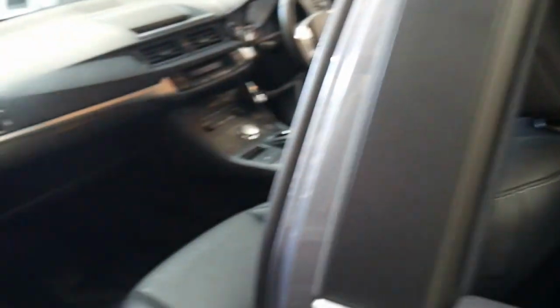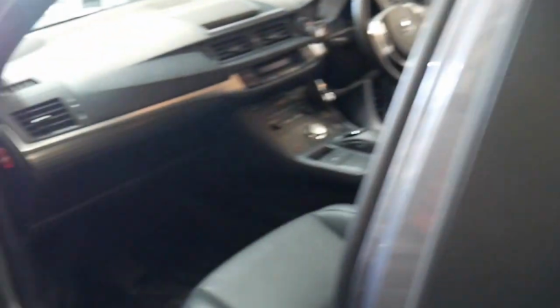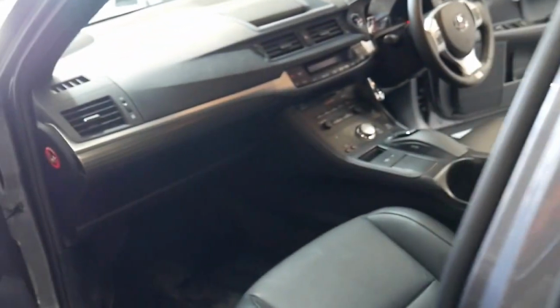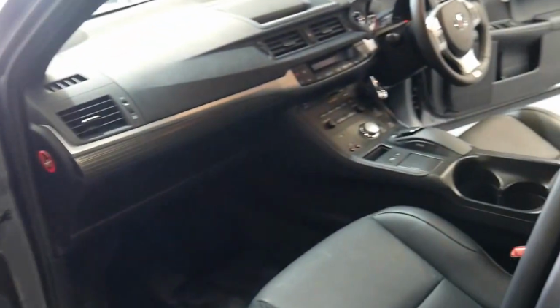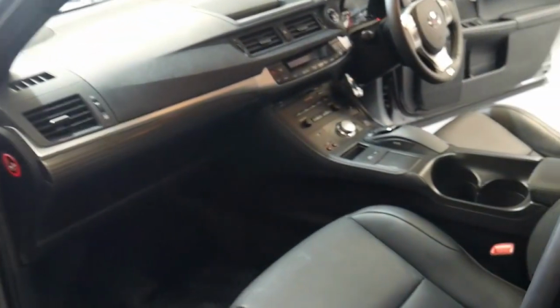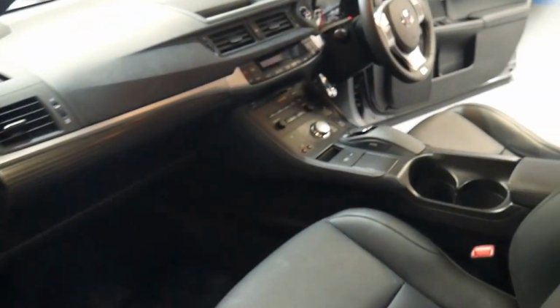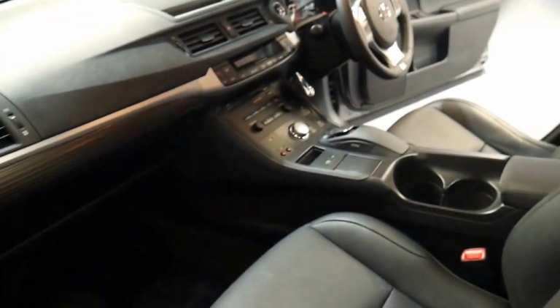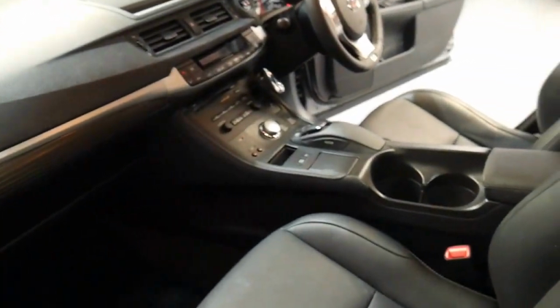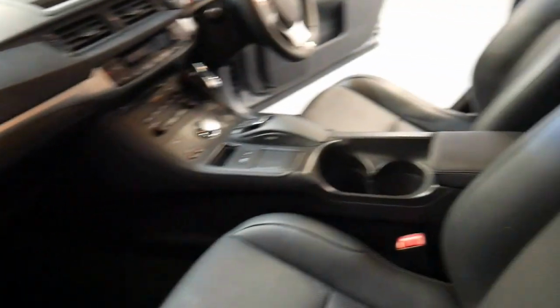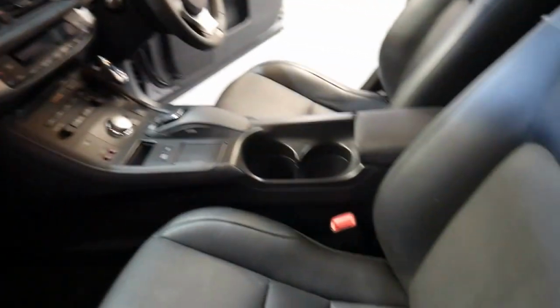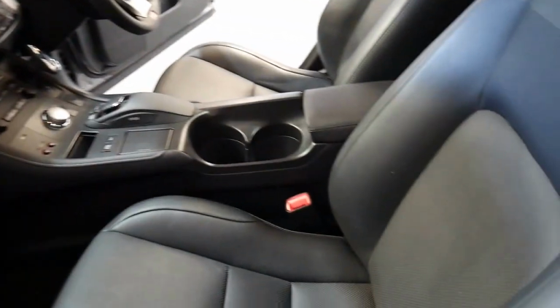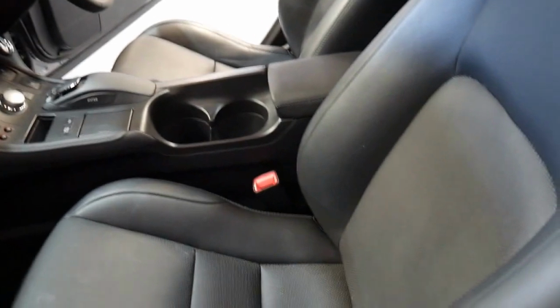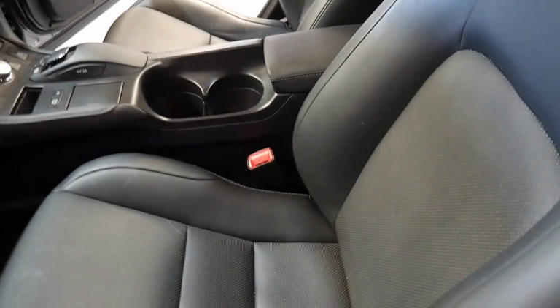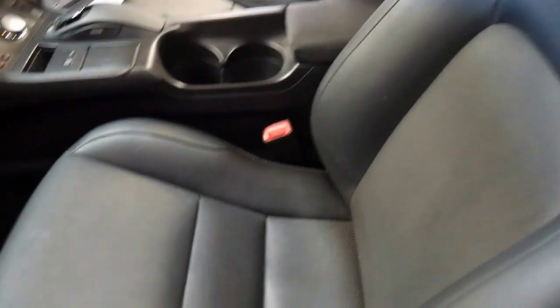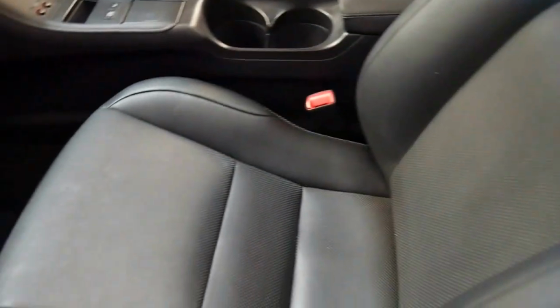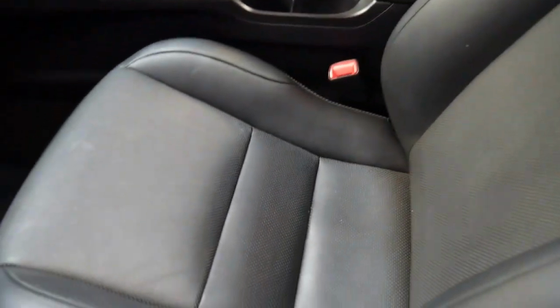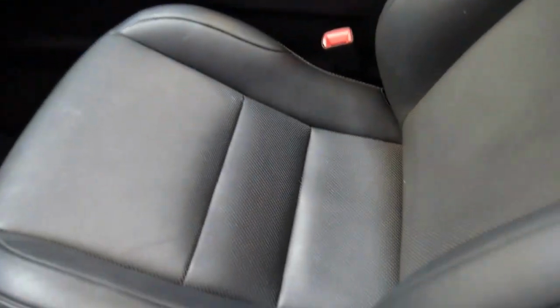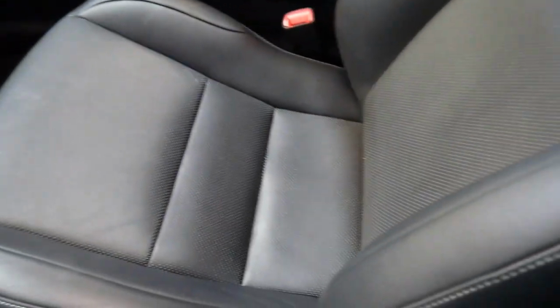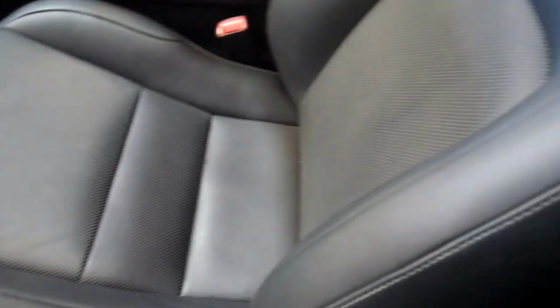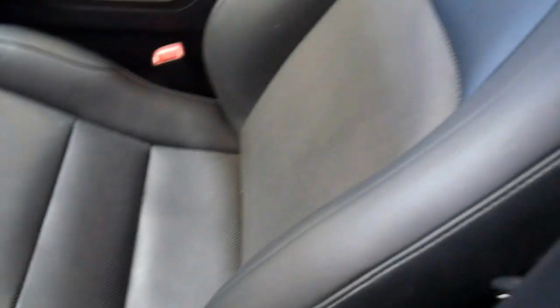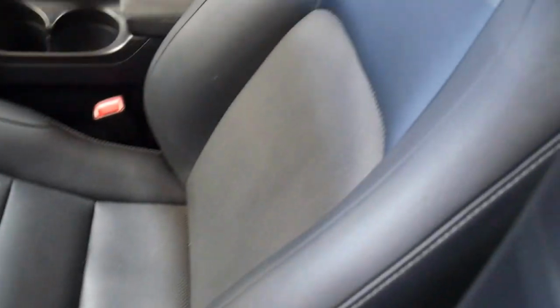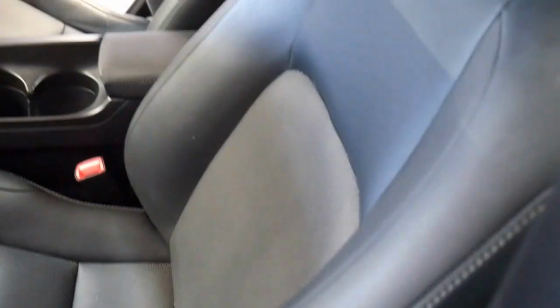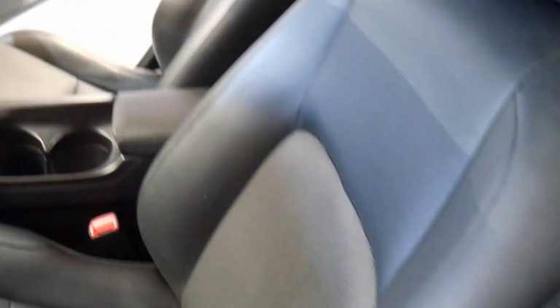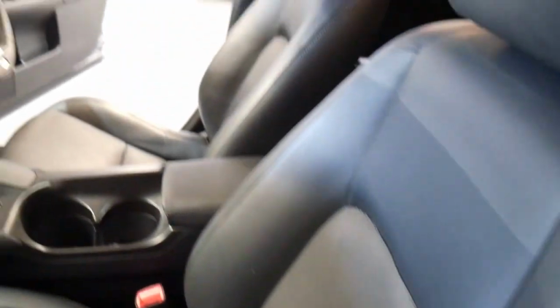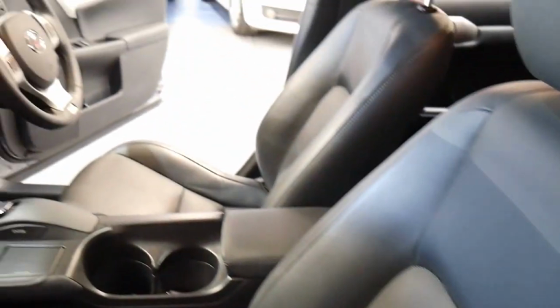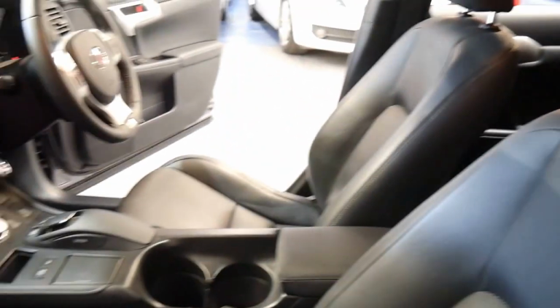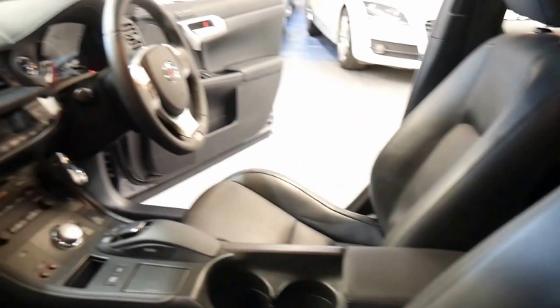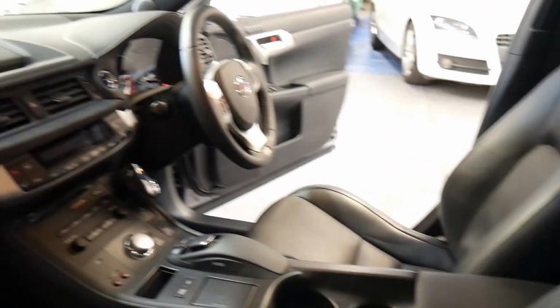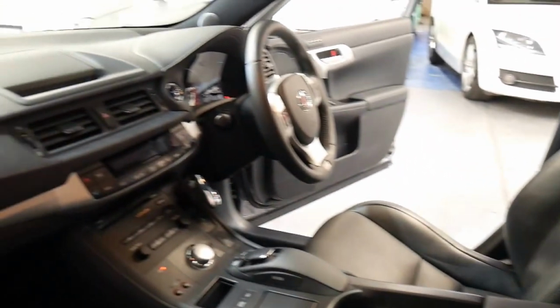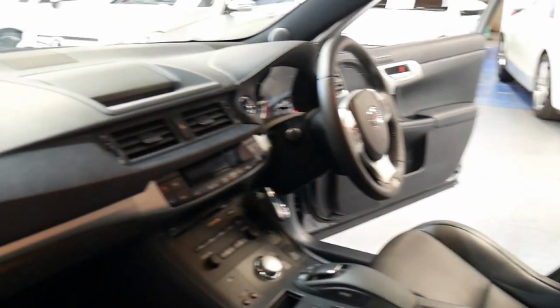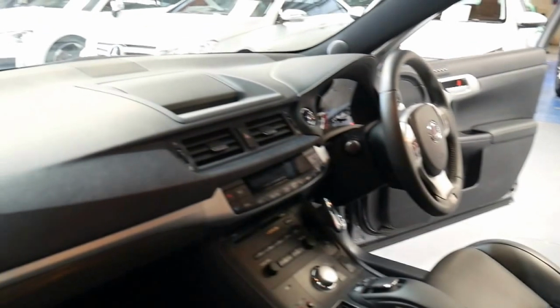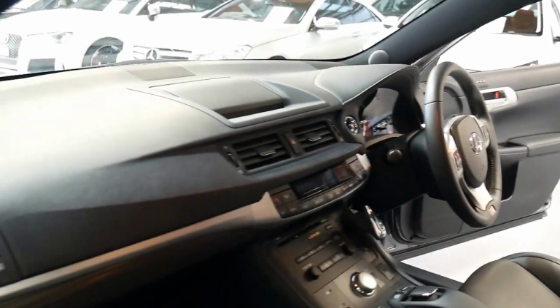It's got heated chairs and it's in lovely condition, as you can see. The leather is absolutely perfect, and it comes with spare remote control keys.